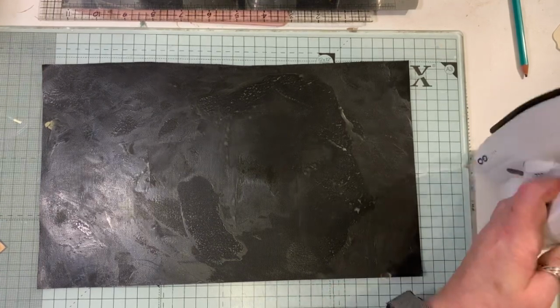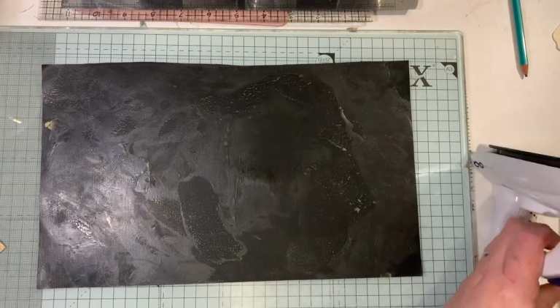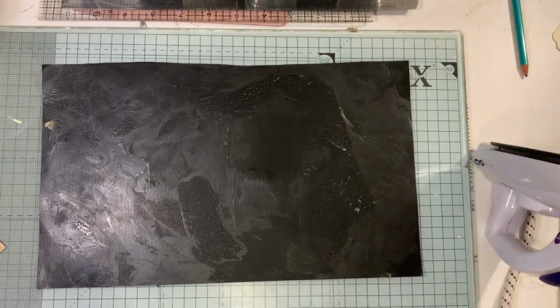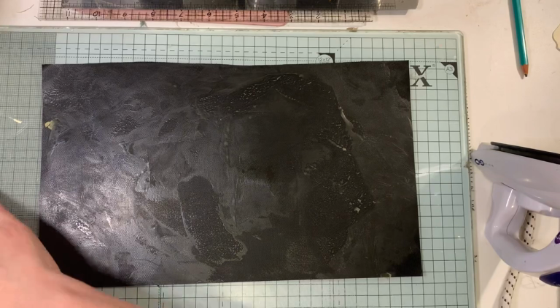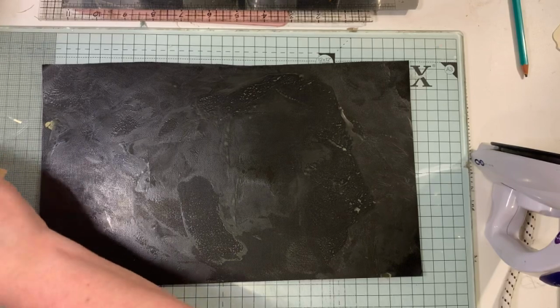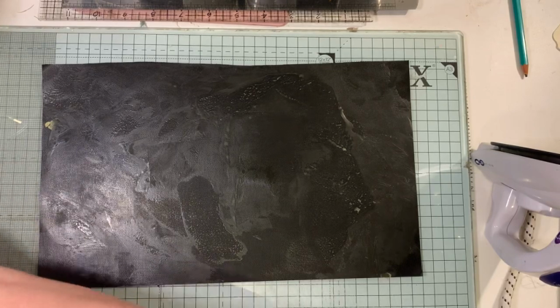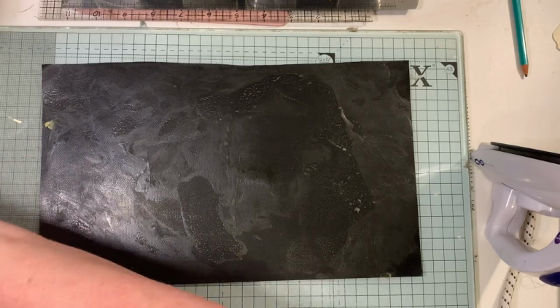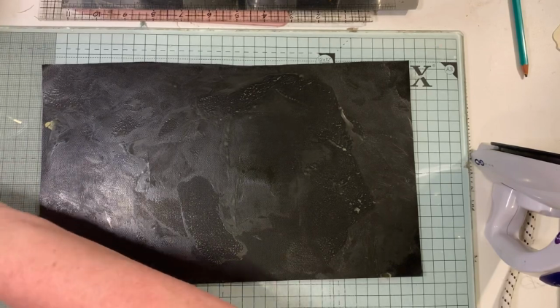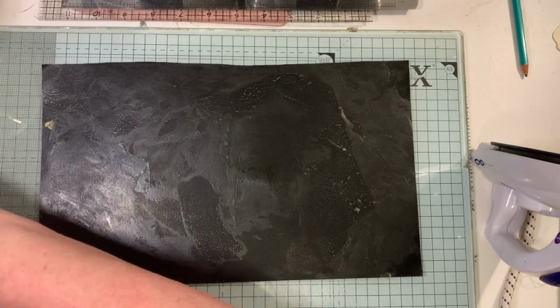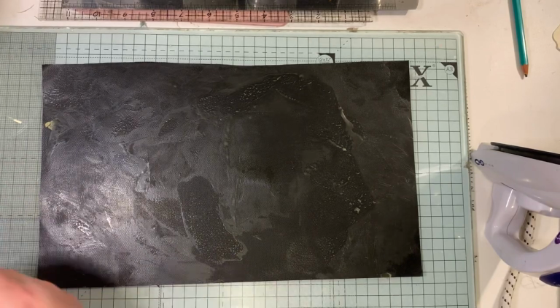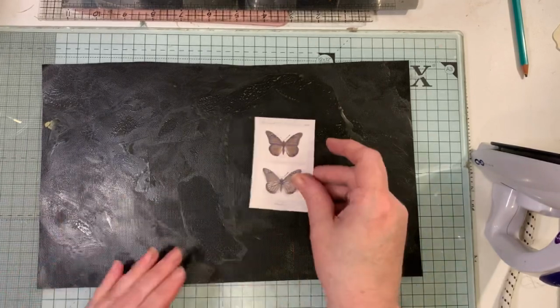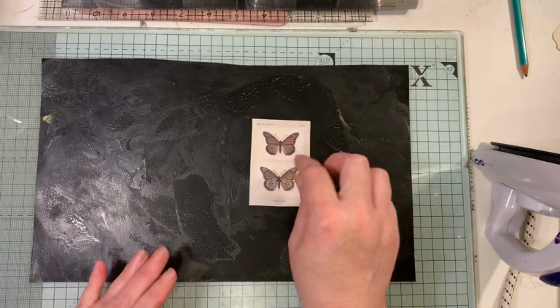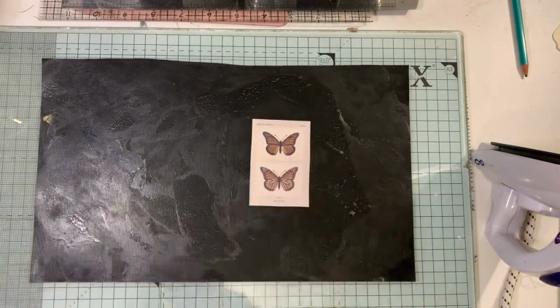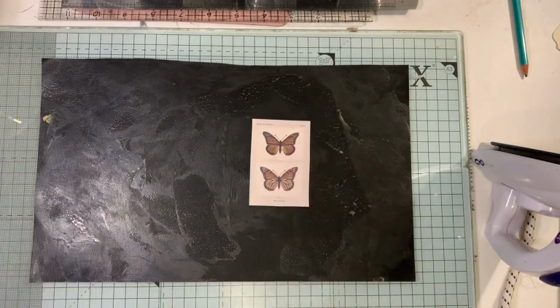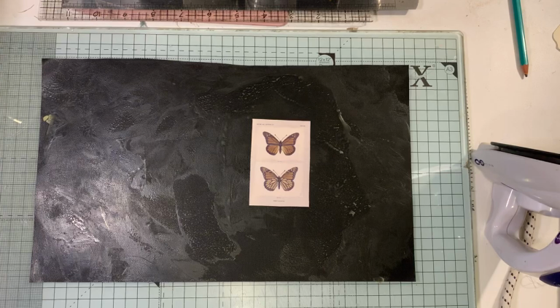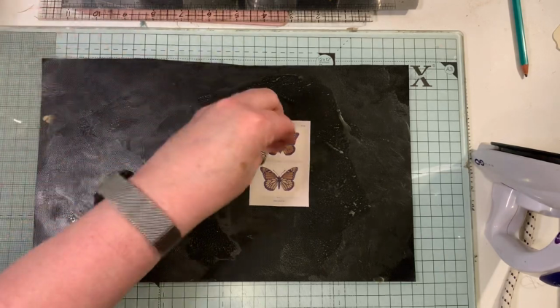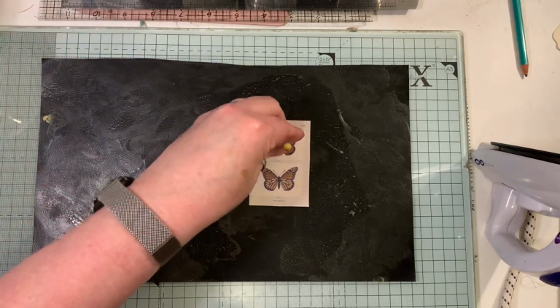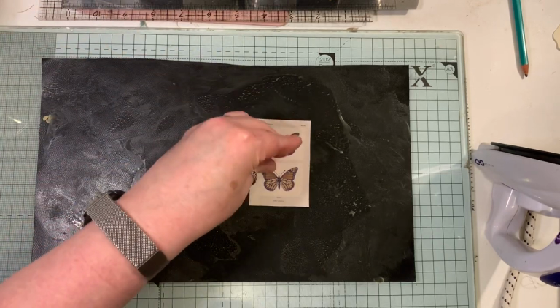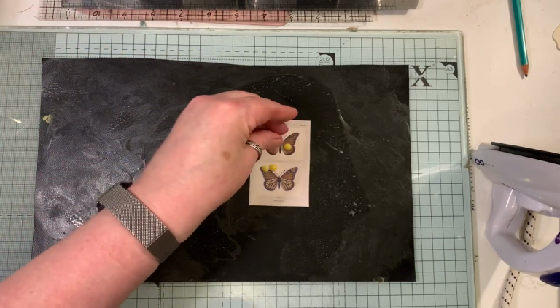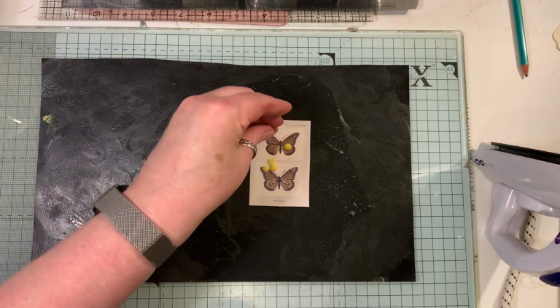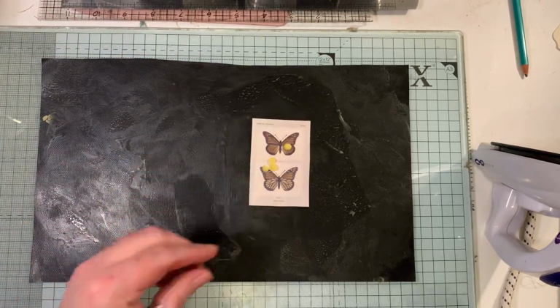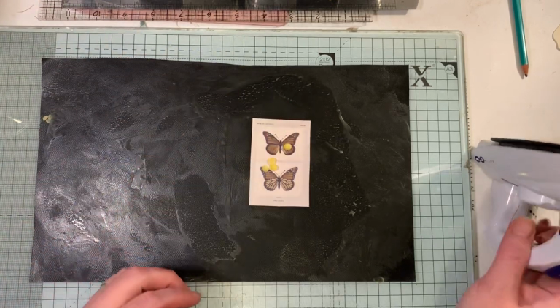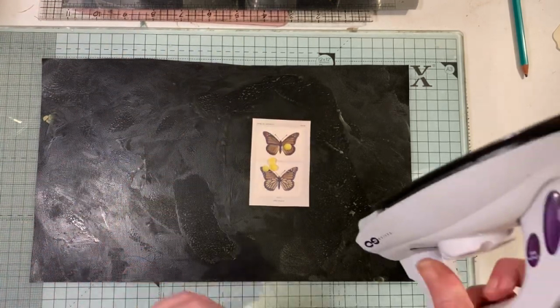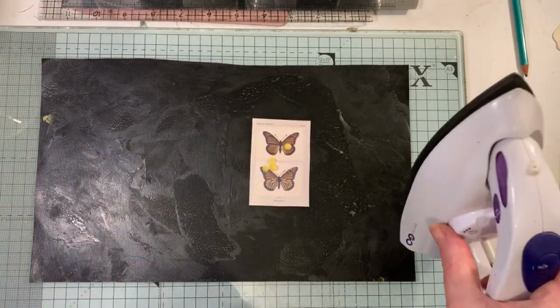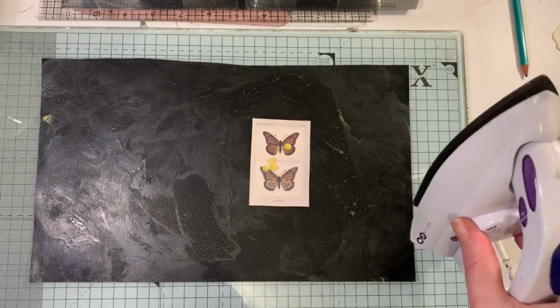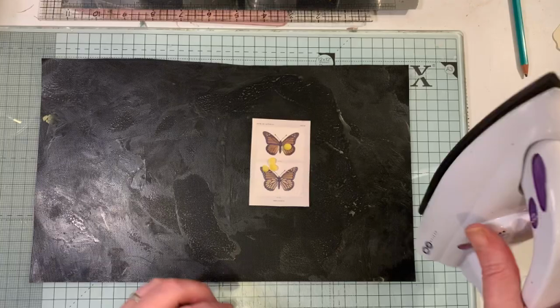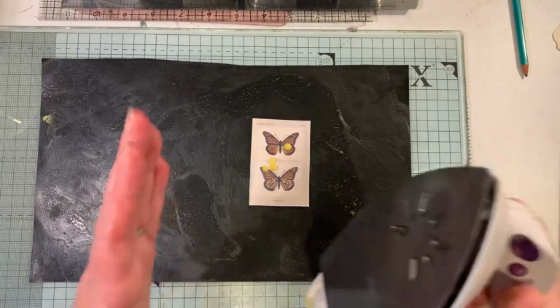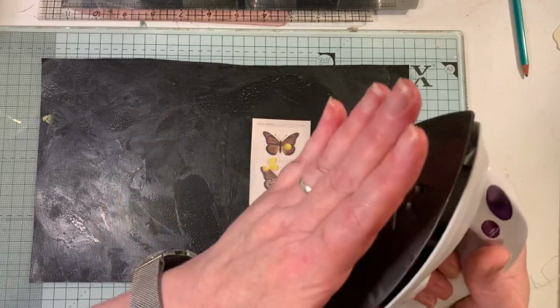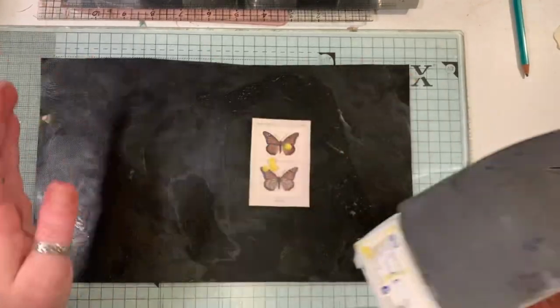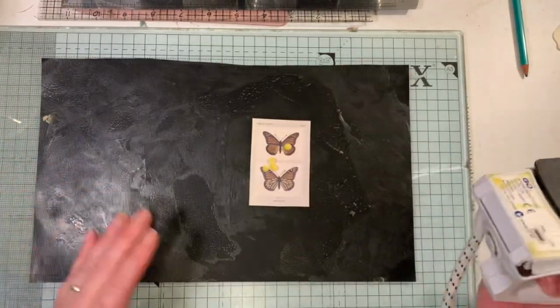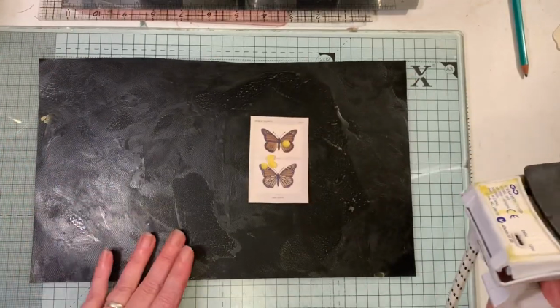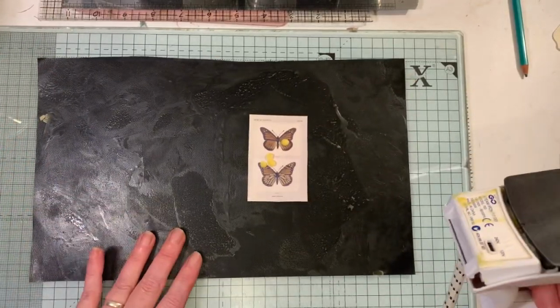It hasn't done that before, actually, and I've done quite a bit of this. I want to get these because I'm going to make some tags and I'll show you the tags when I've done them. Make sure the iron is nice and hot.